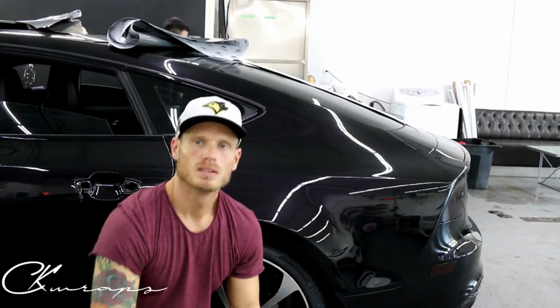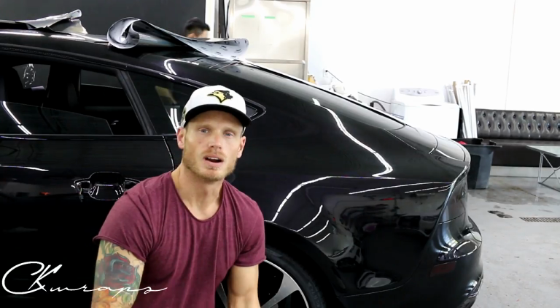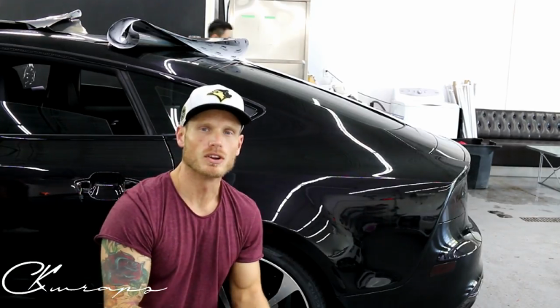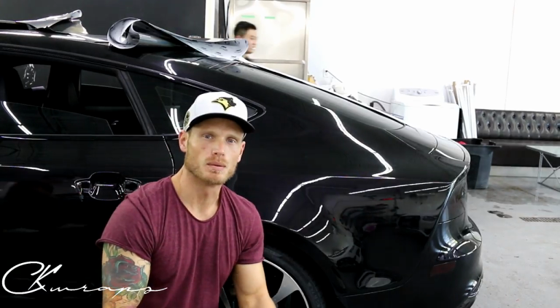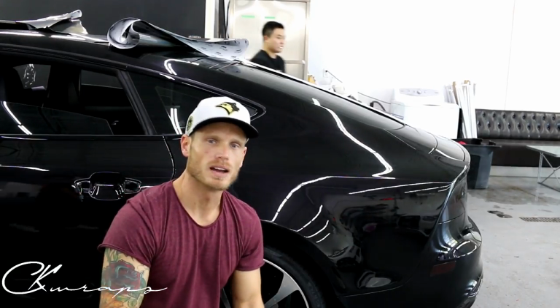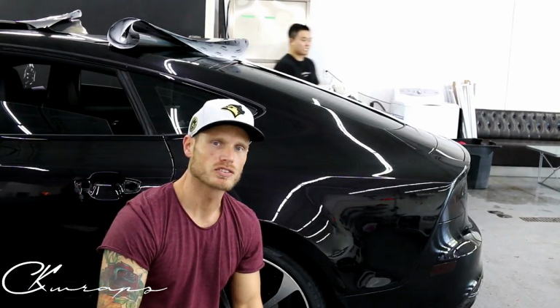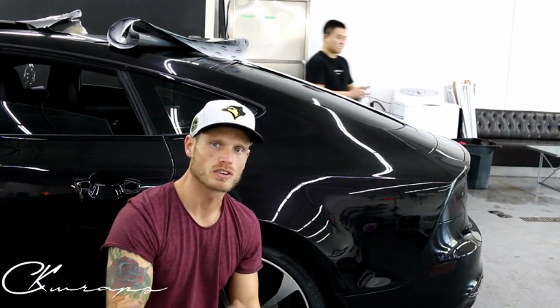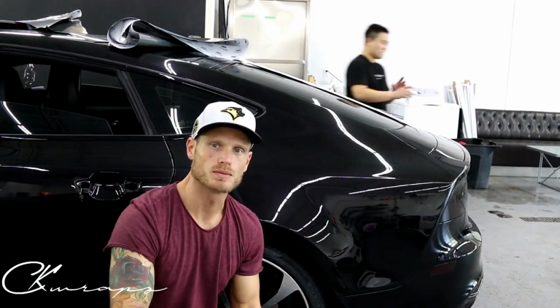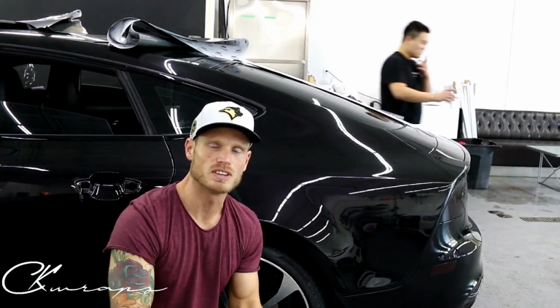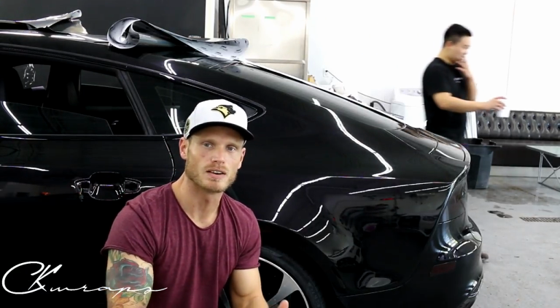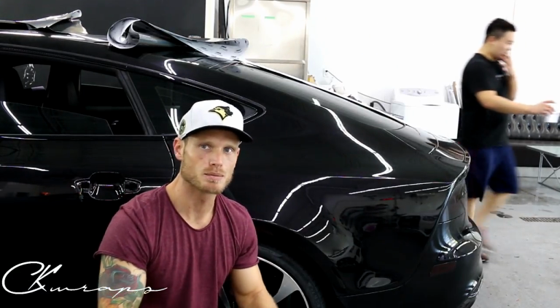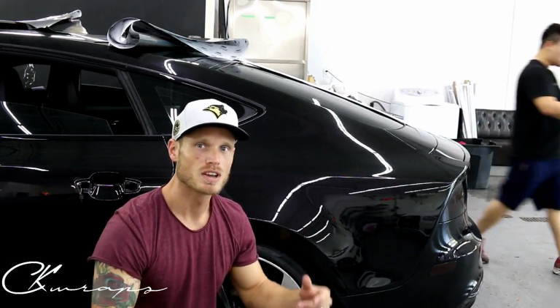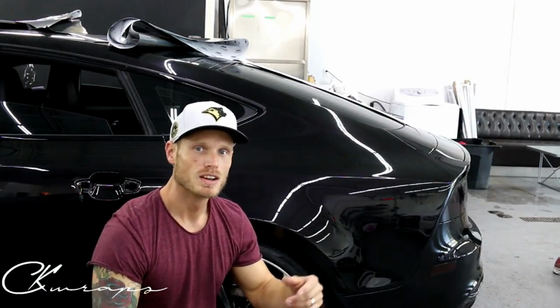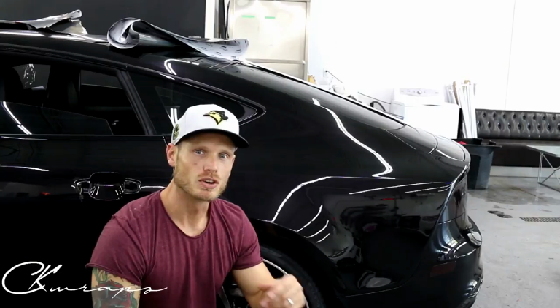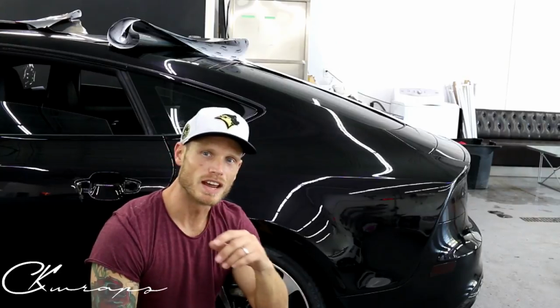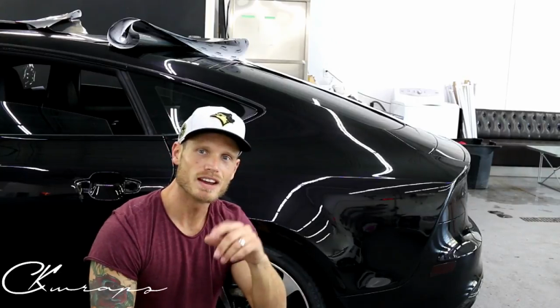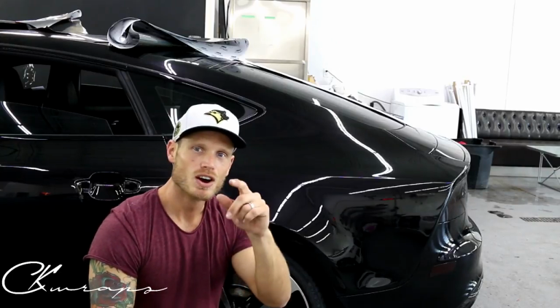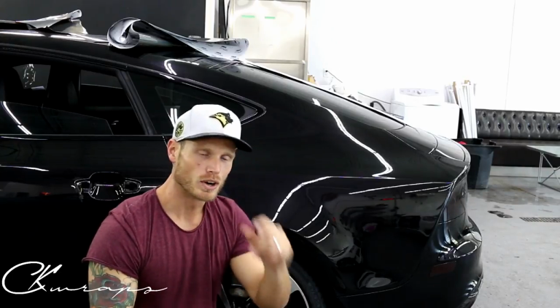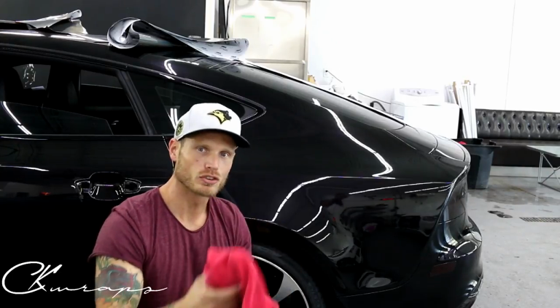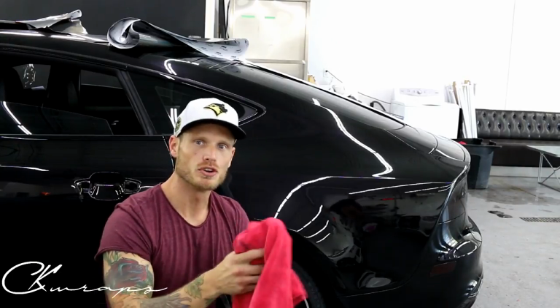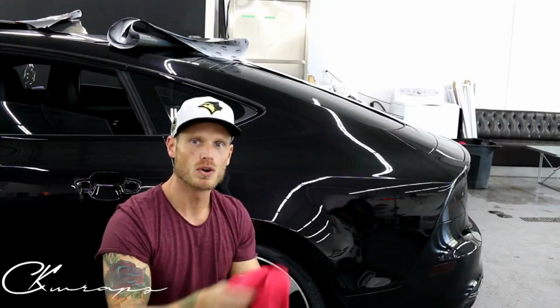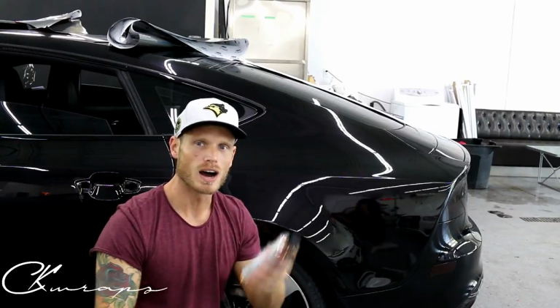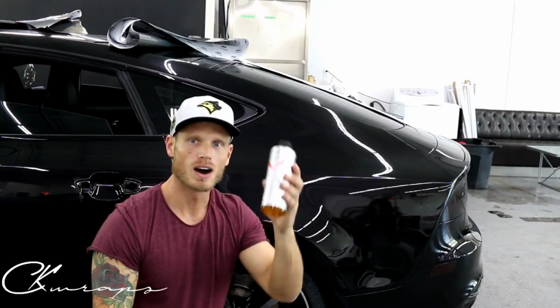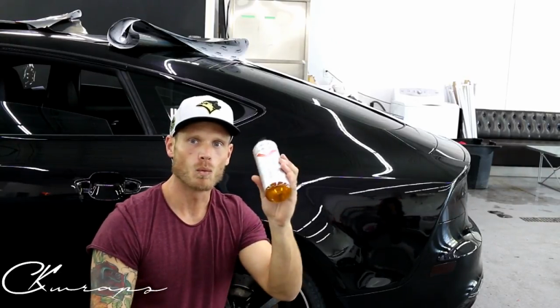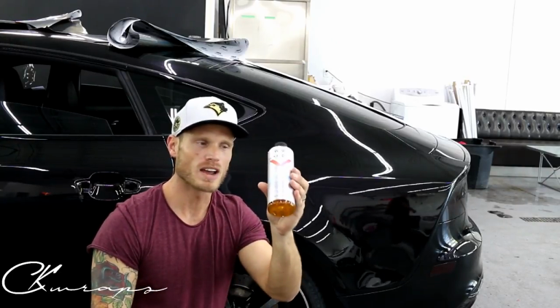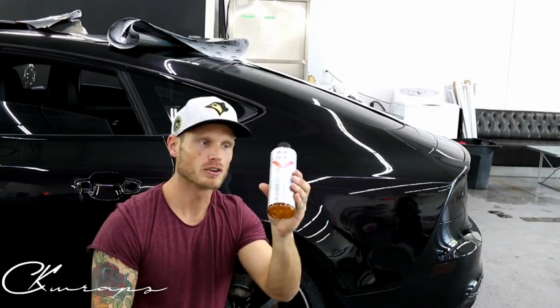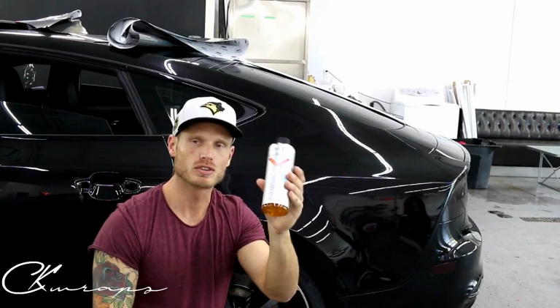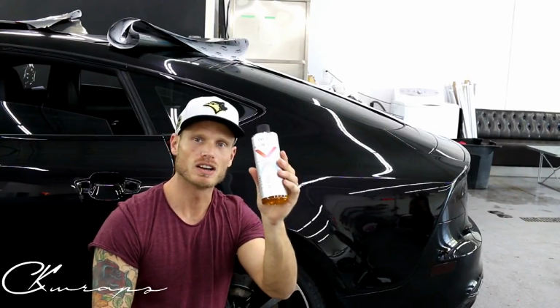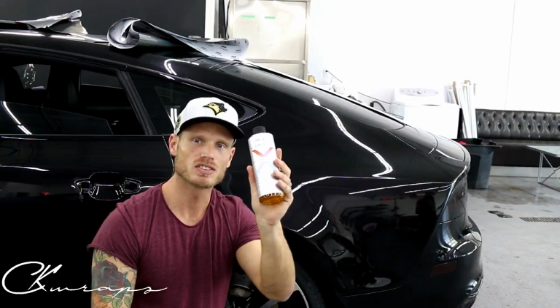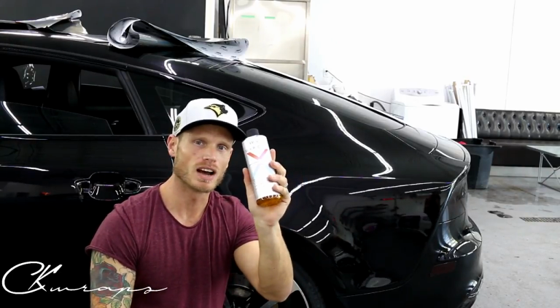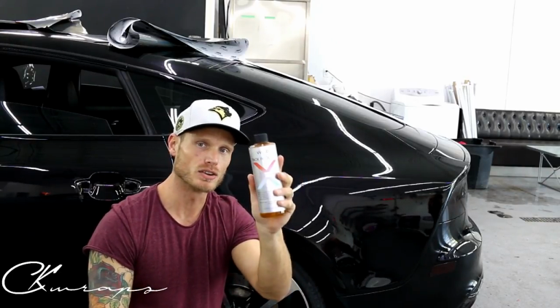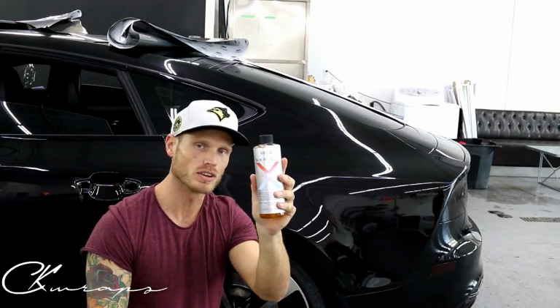All right, what's up guys? Christian here from CK Wraps. Today we're going to show you what Tack Reducer does and how to use it.